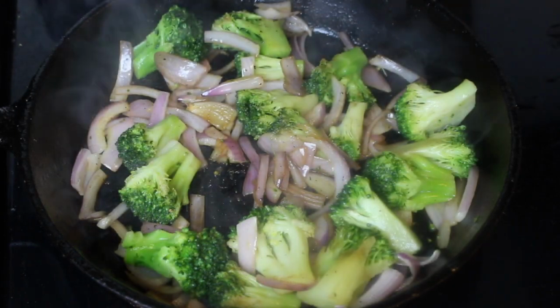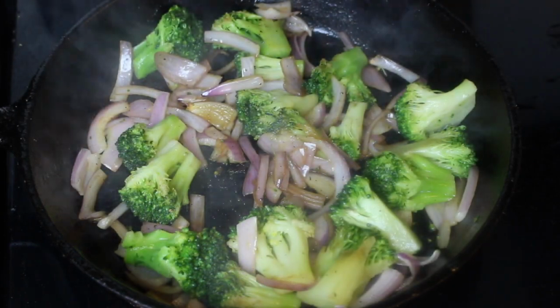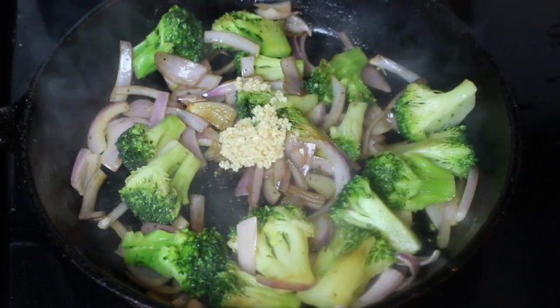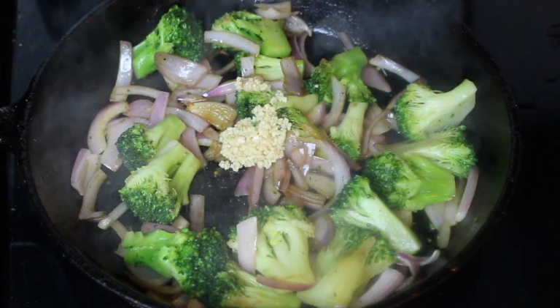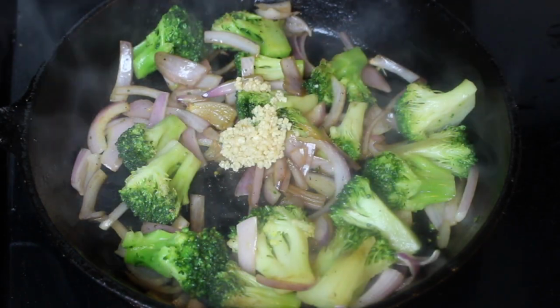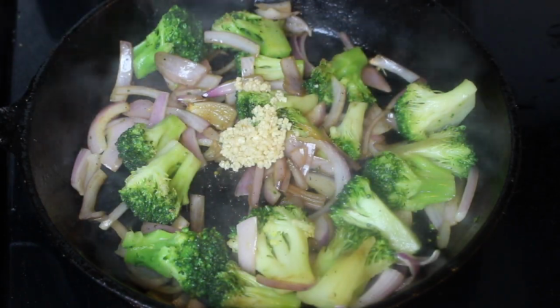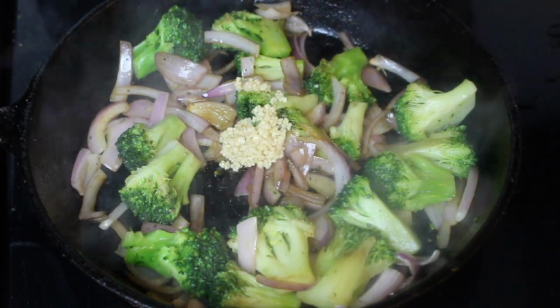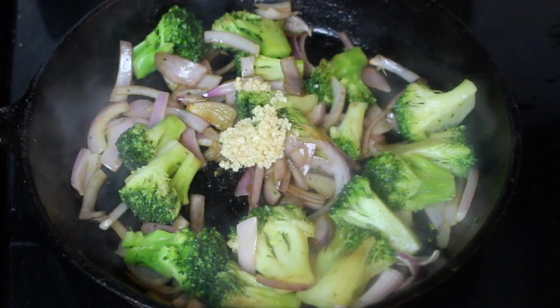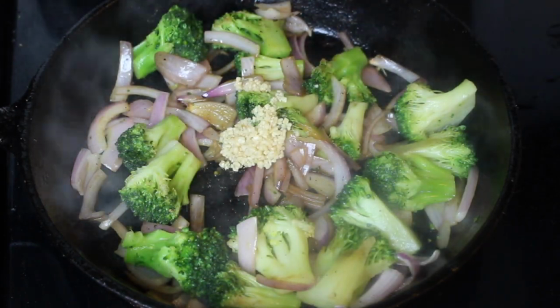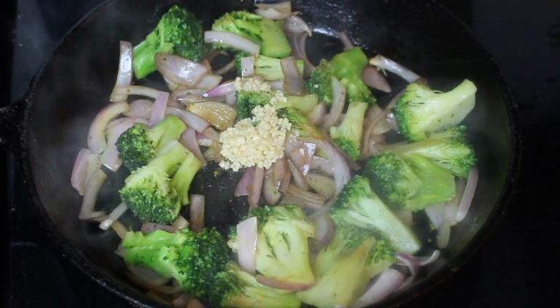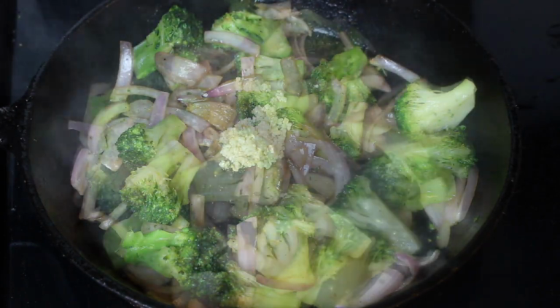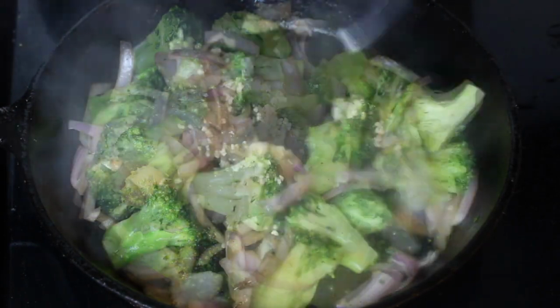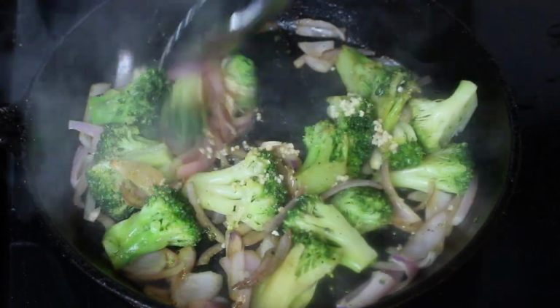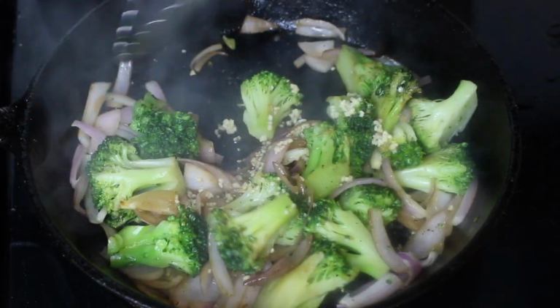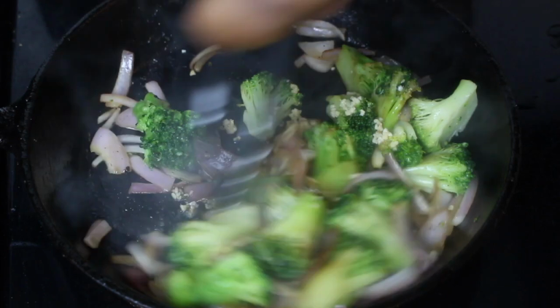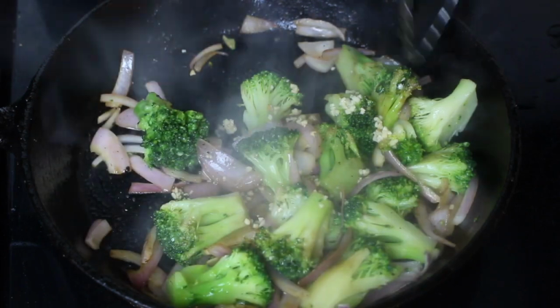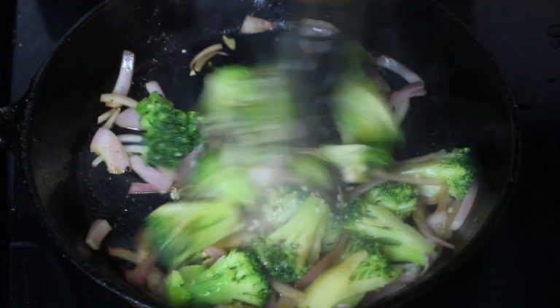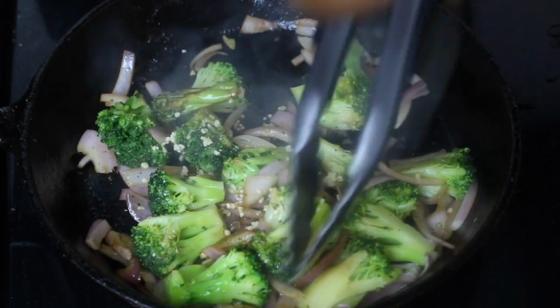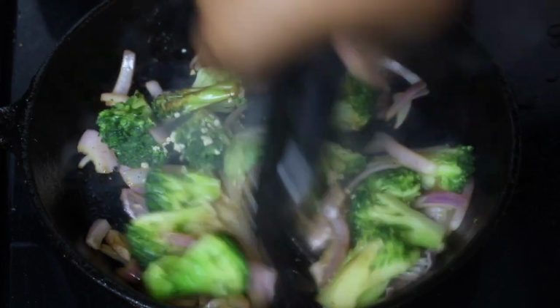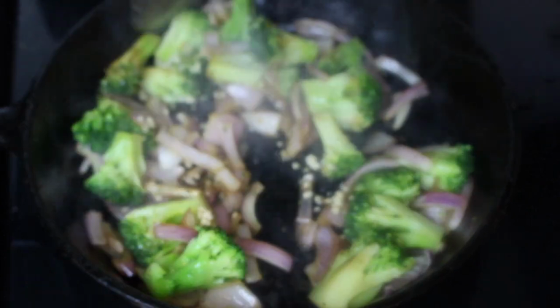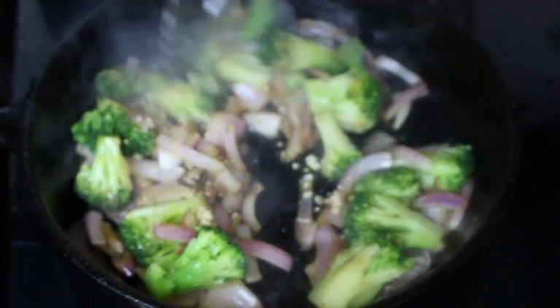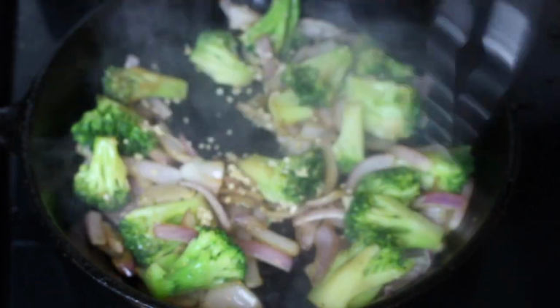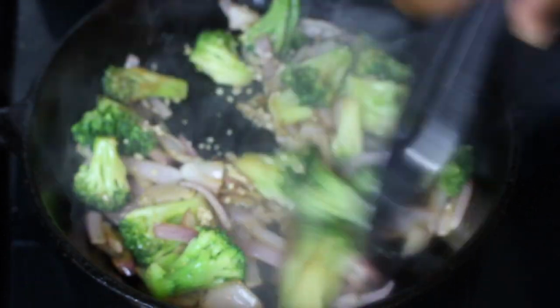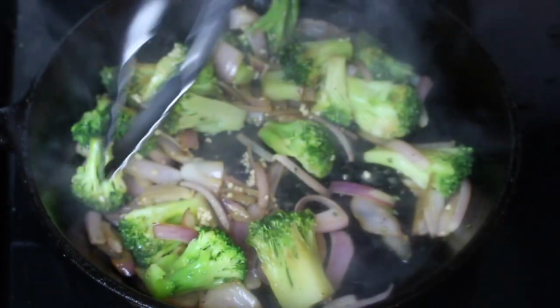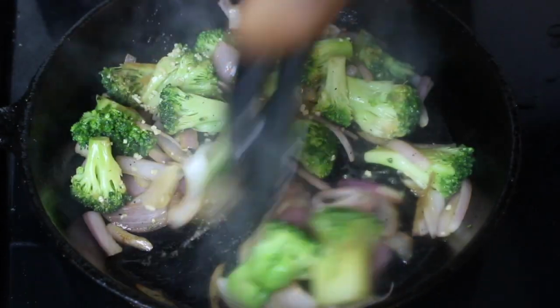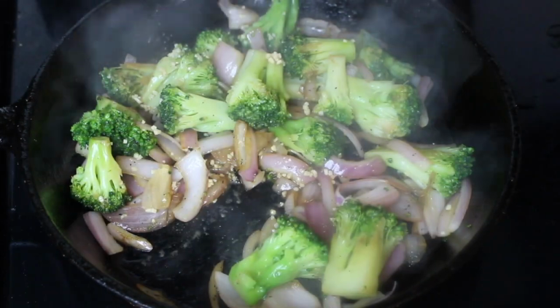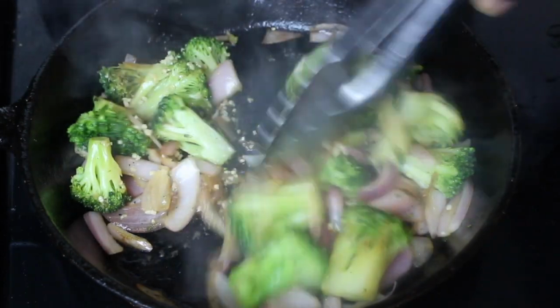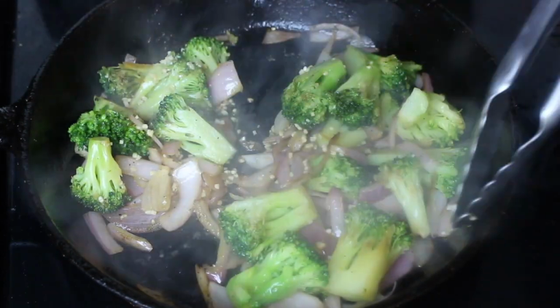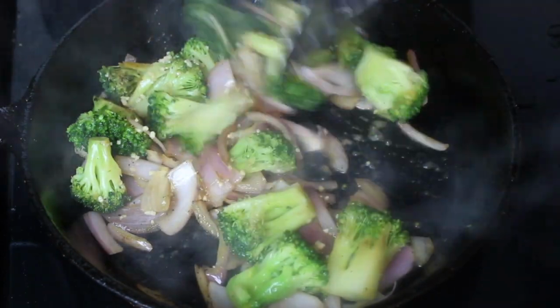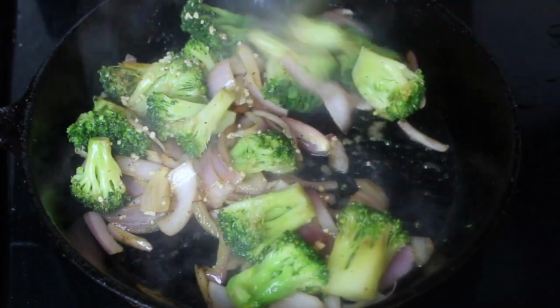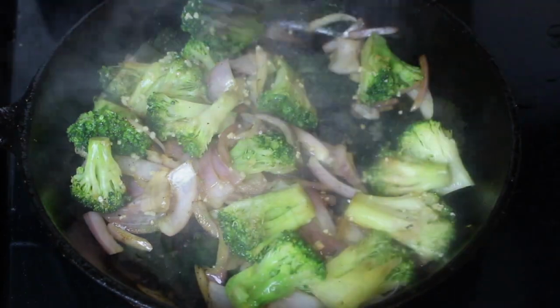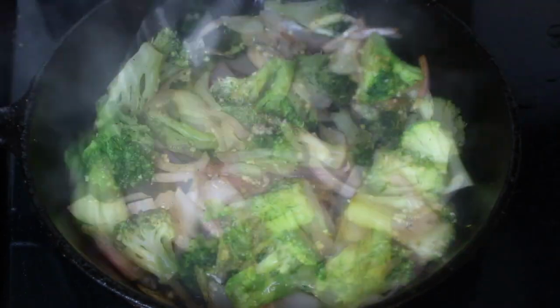The next step is adding in some minced garlic. Let's make sure everything is well combined, and once it is, we're going to start adding in our rice.